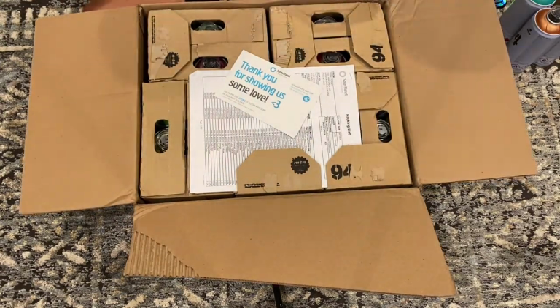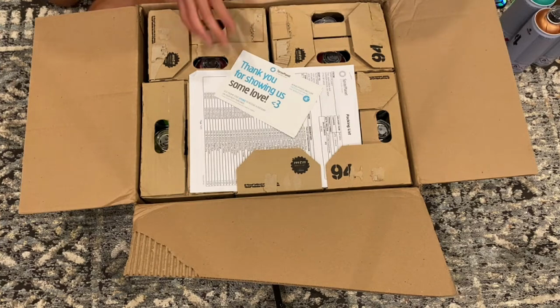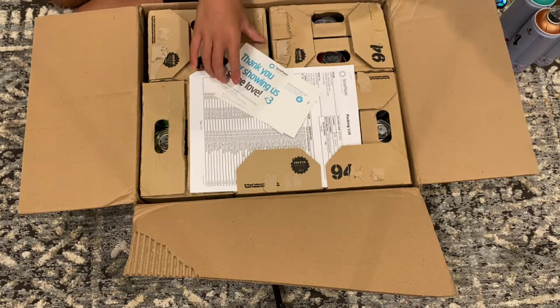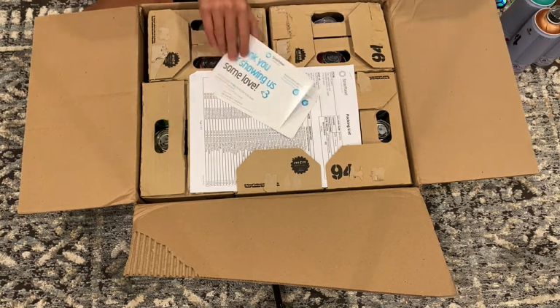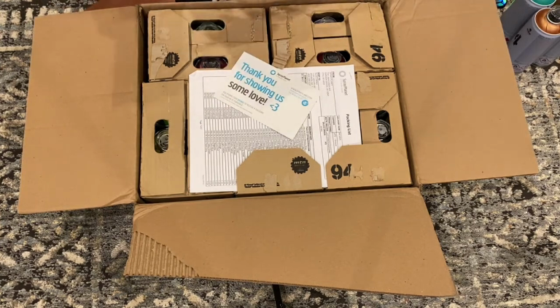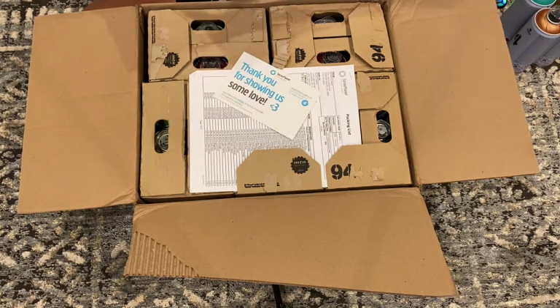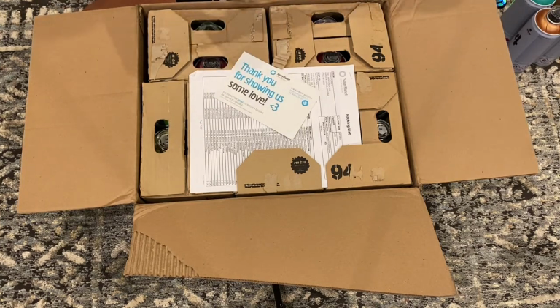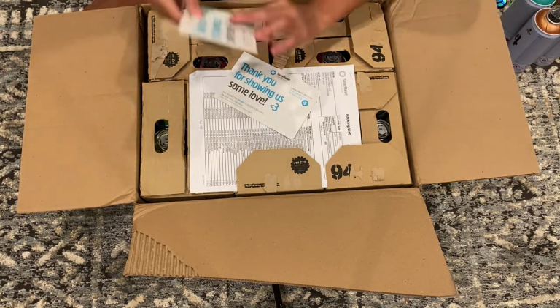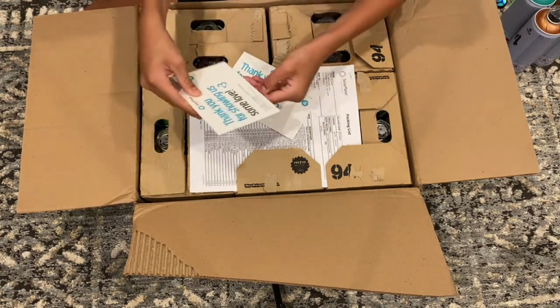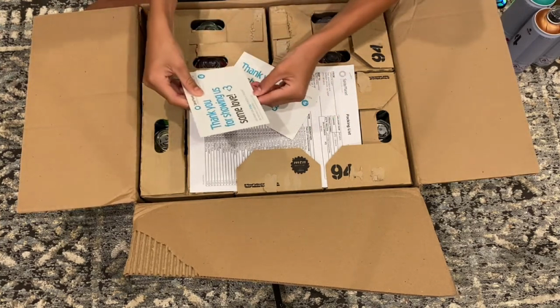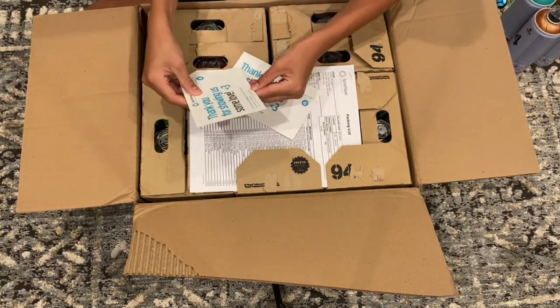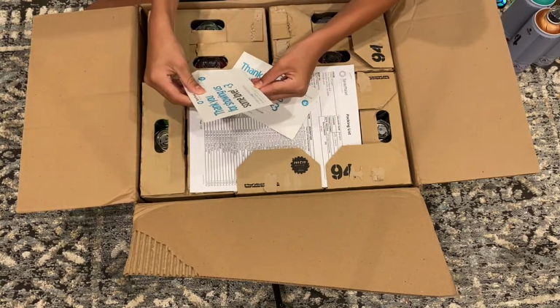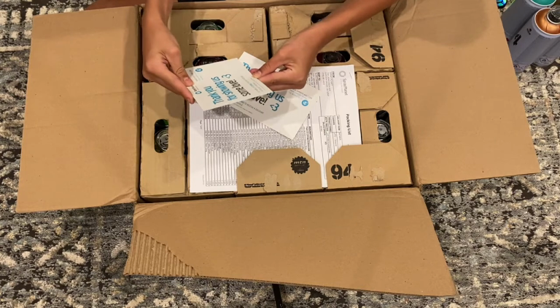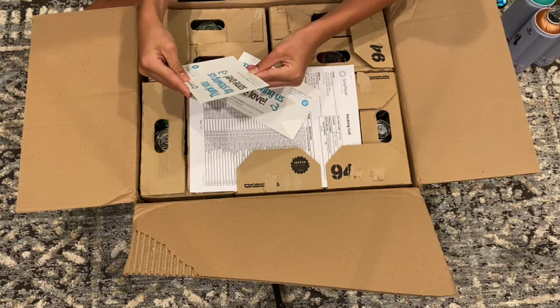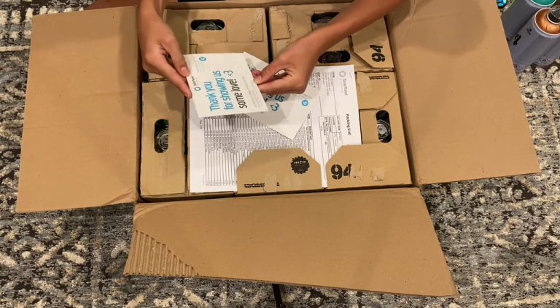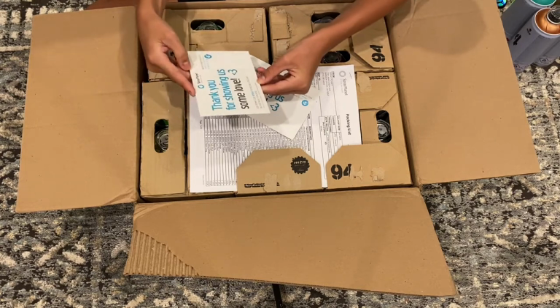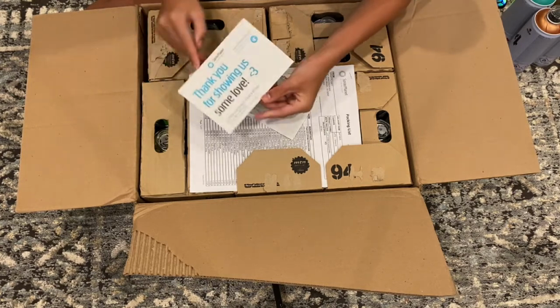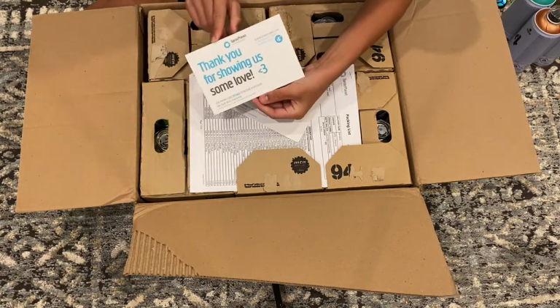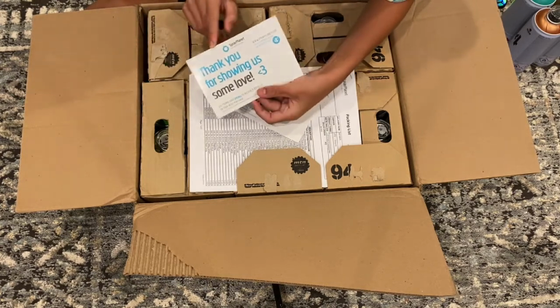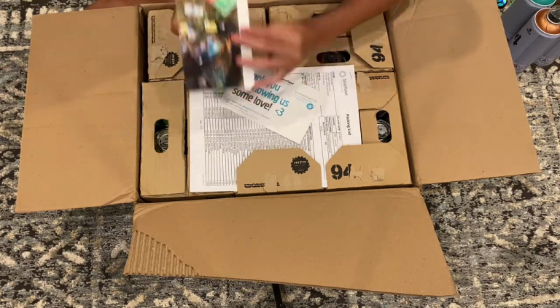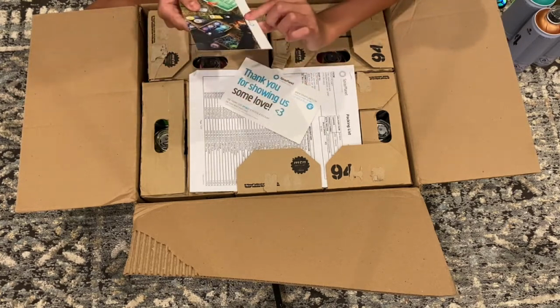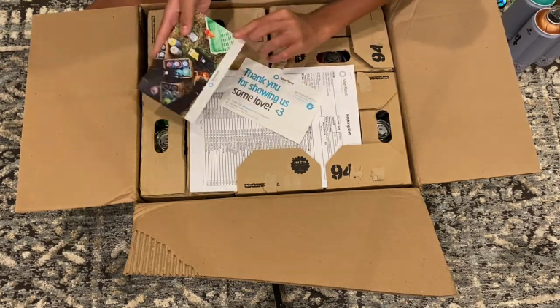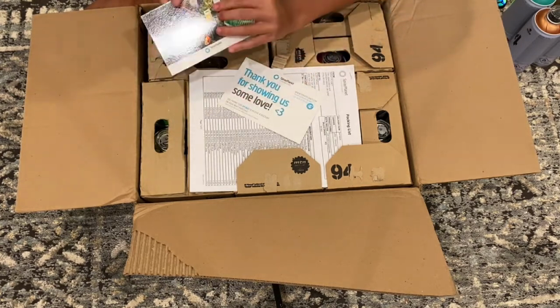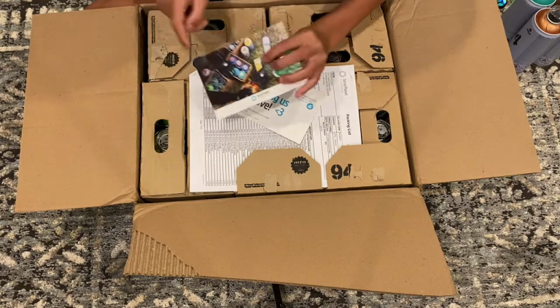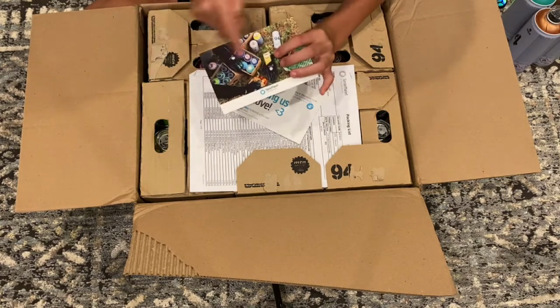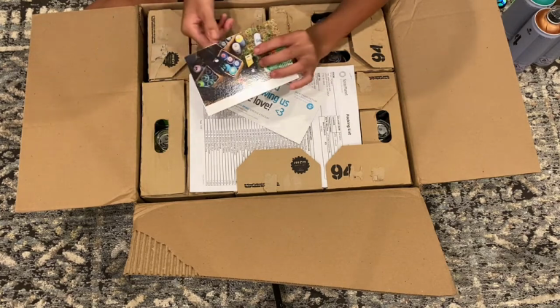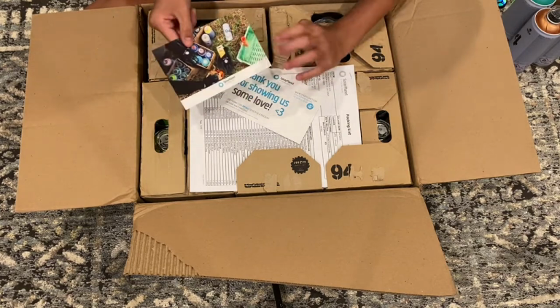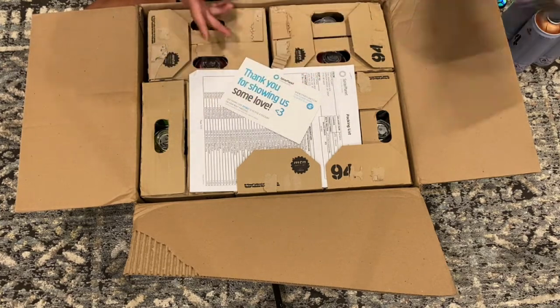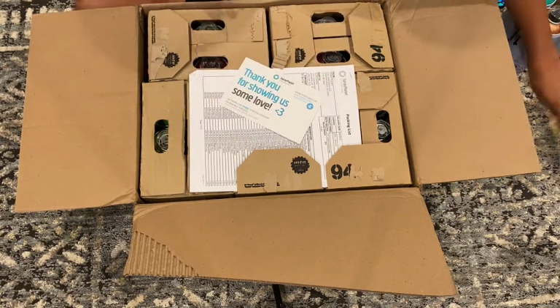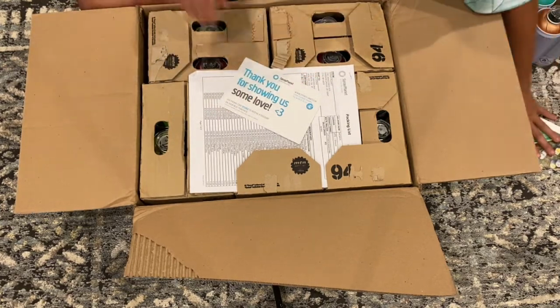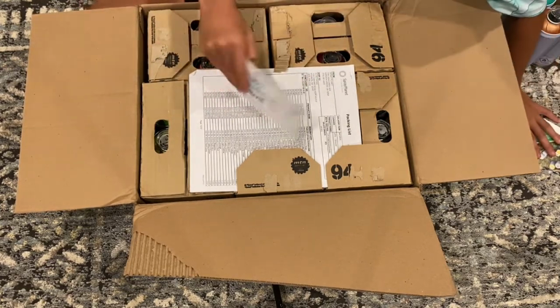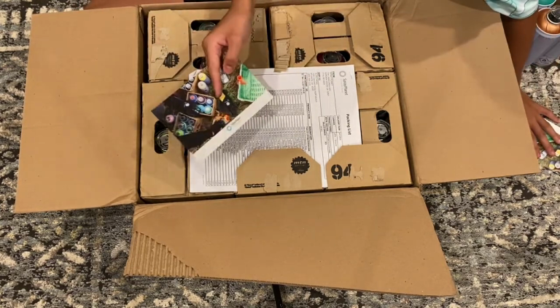We opened it. There's a lot of stuff in here — a nice thank you card with a promo code, and a nice picture on the back because it's fun. We got two of those.